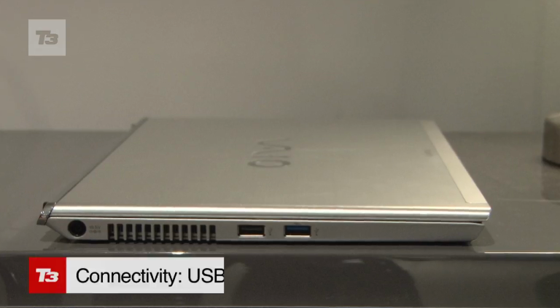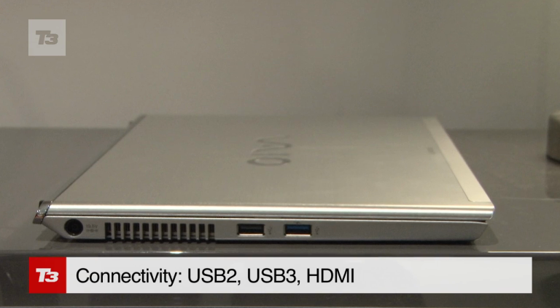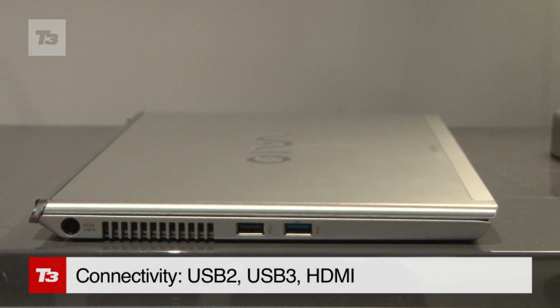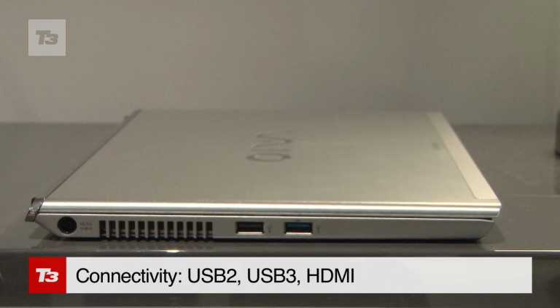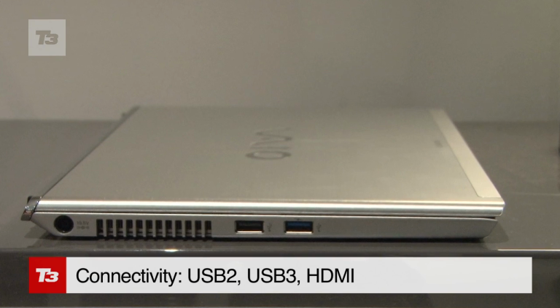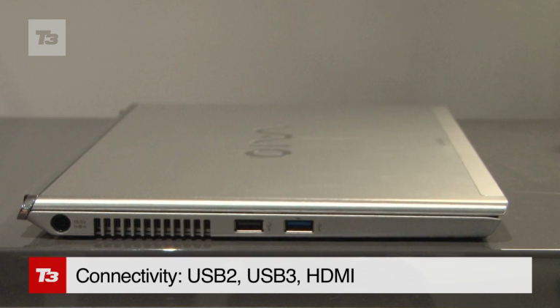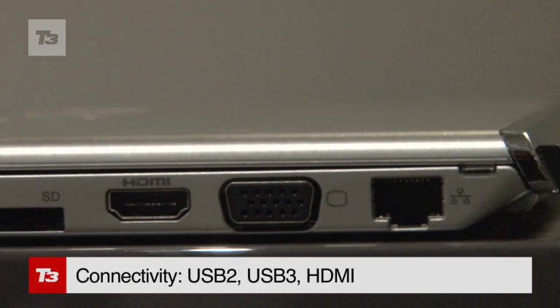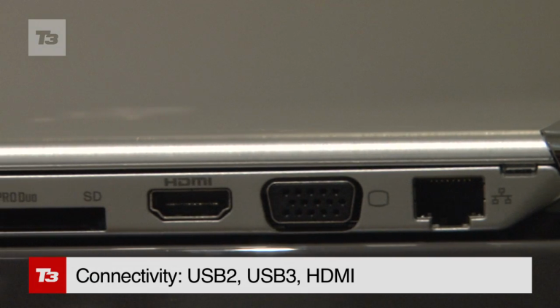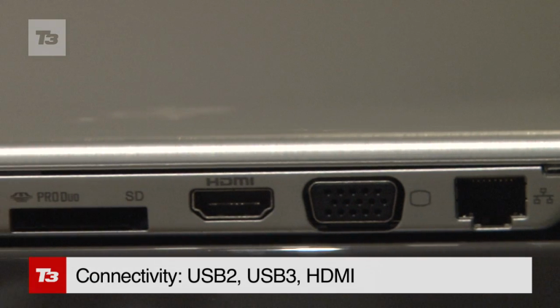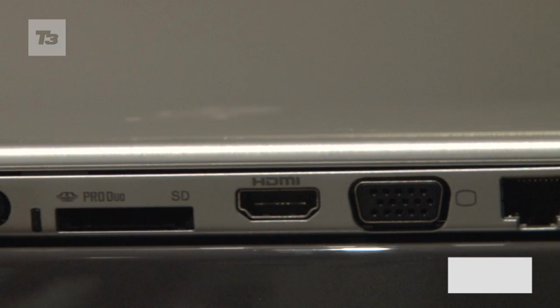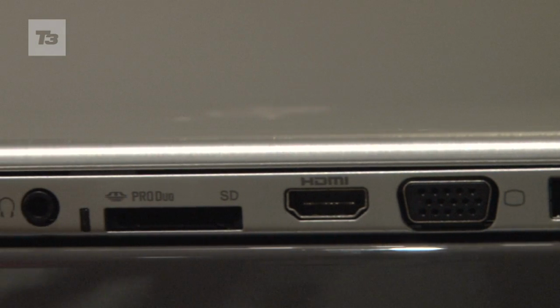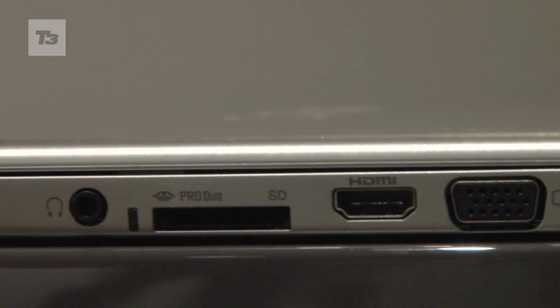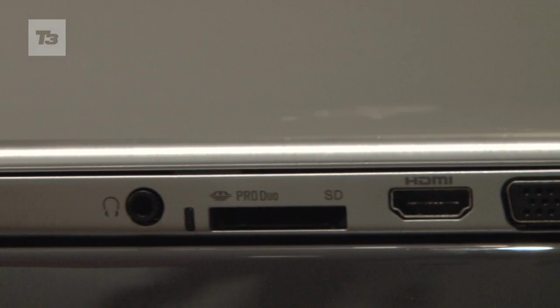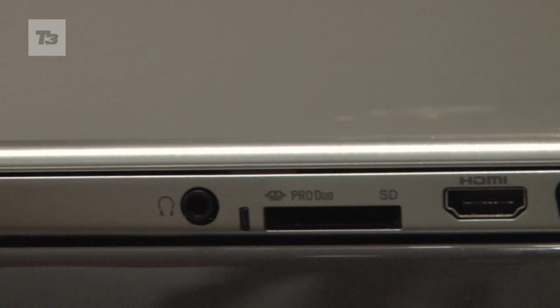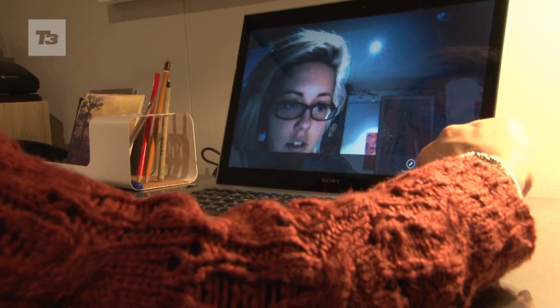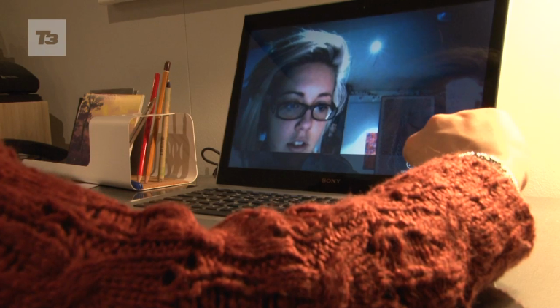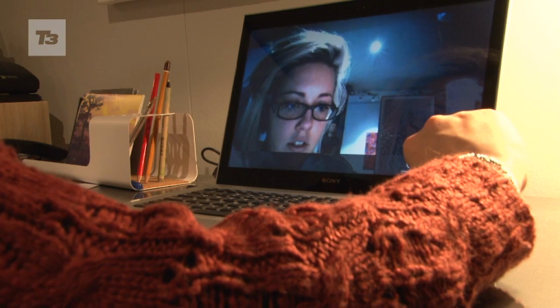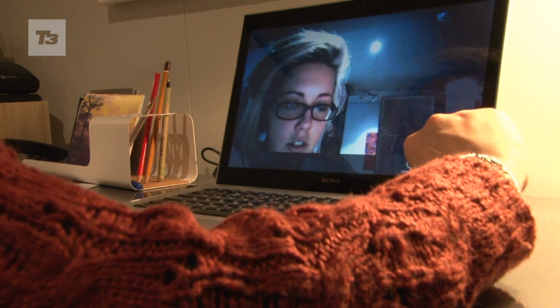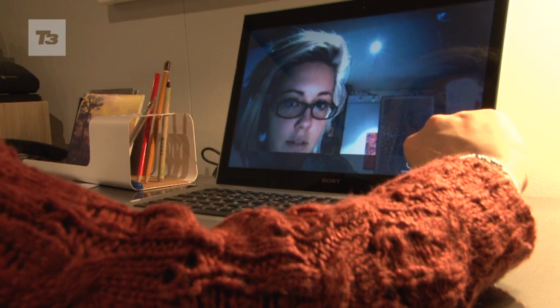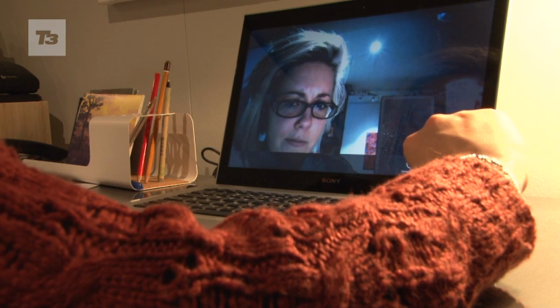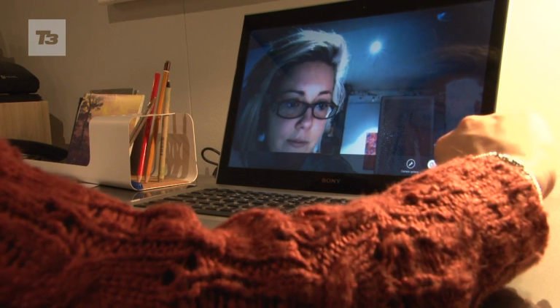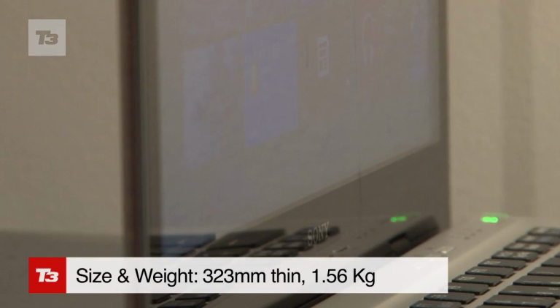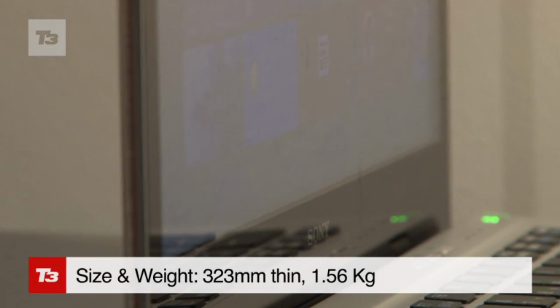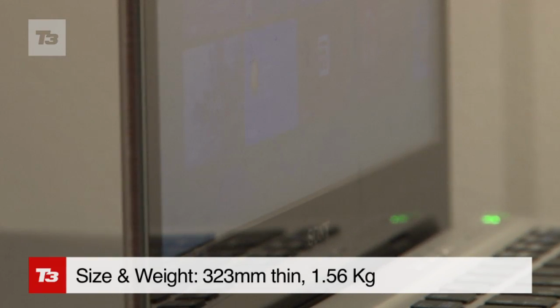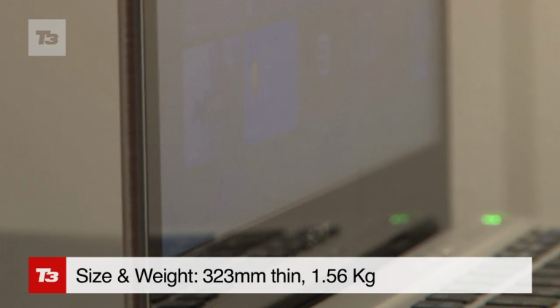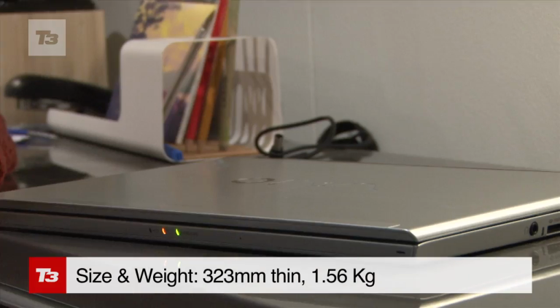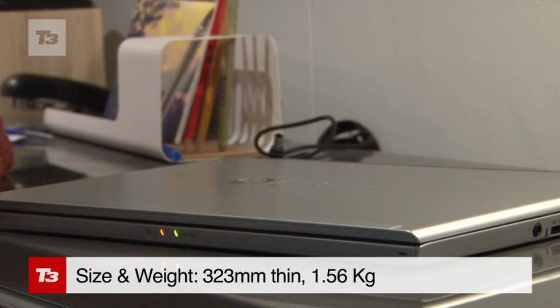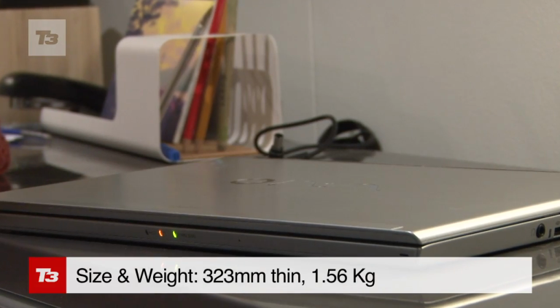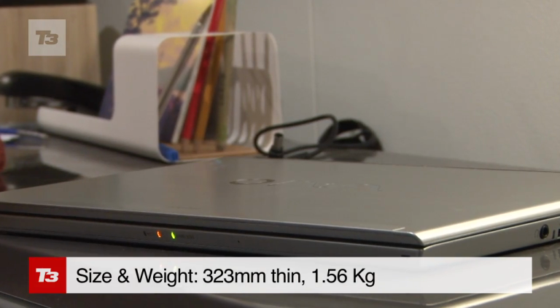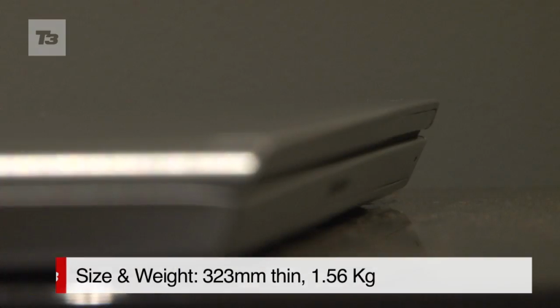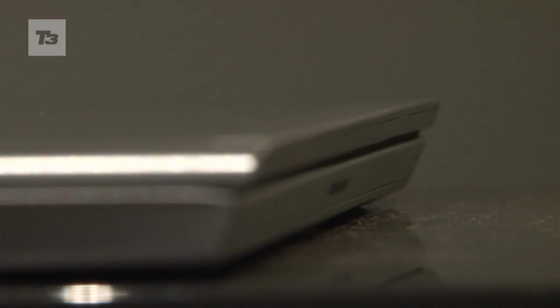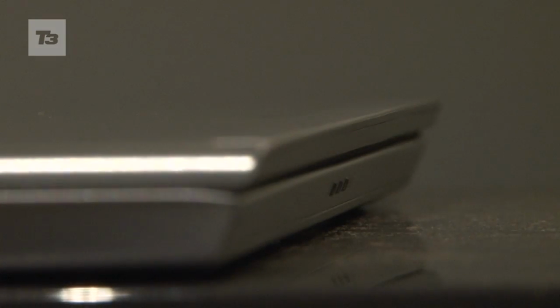It boasts one USB 2 port, one USB 3 port, HDMI out, stereo speakers, and an HD webcam. It's svelte to boot at 323mm thin and weighing 1.6kg.